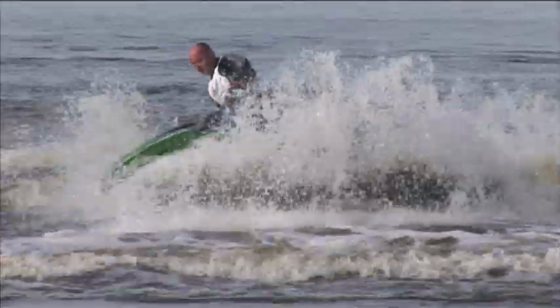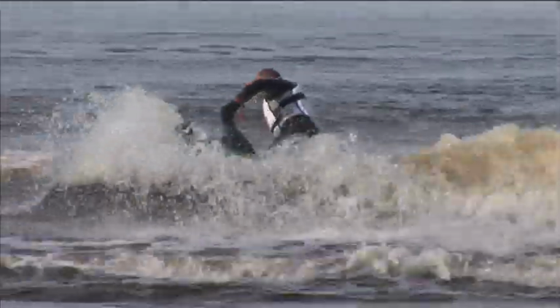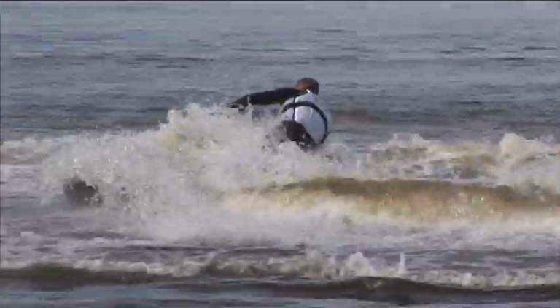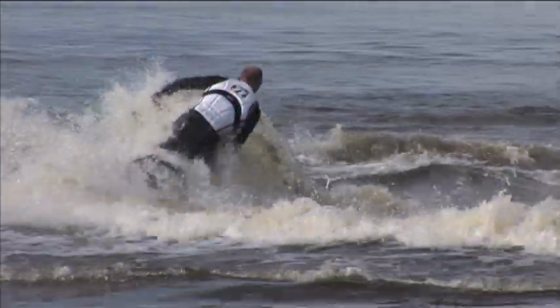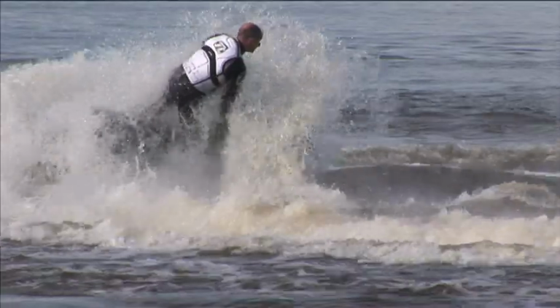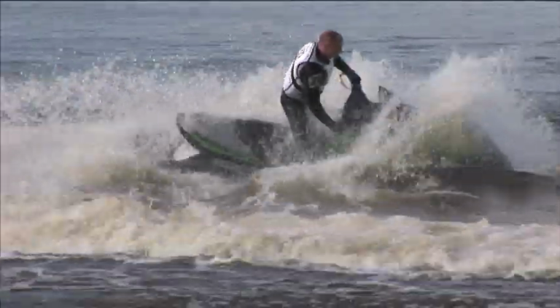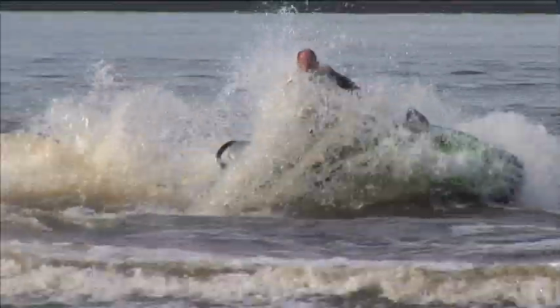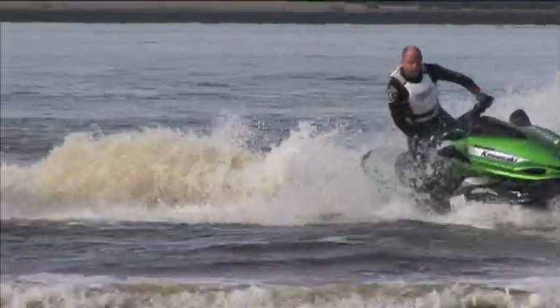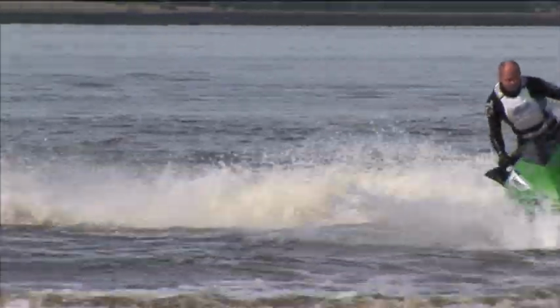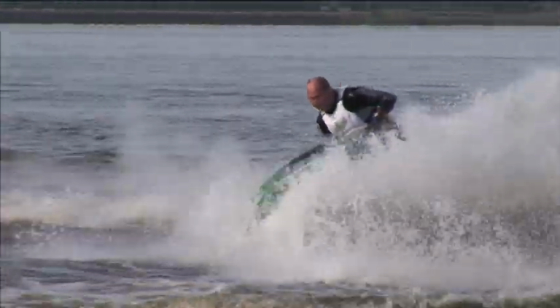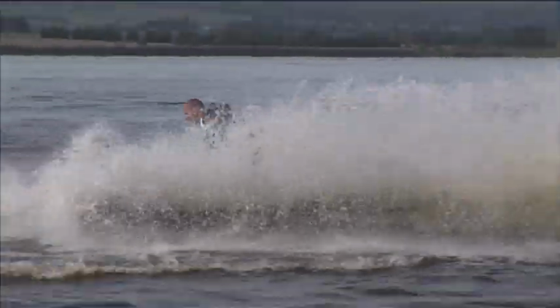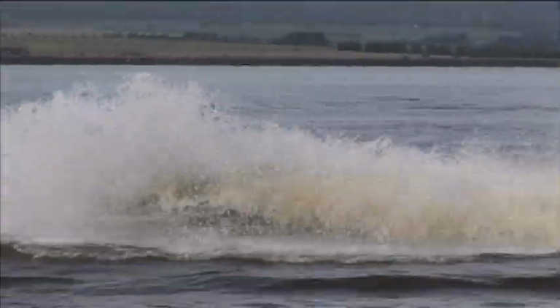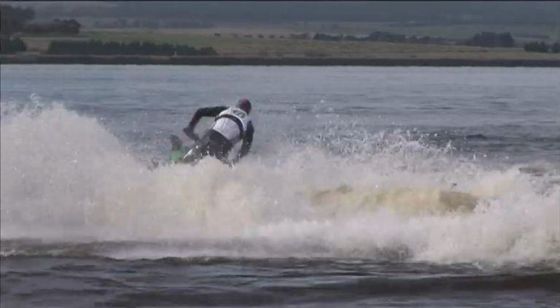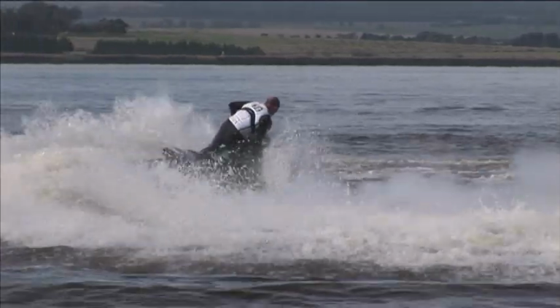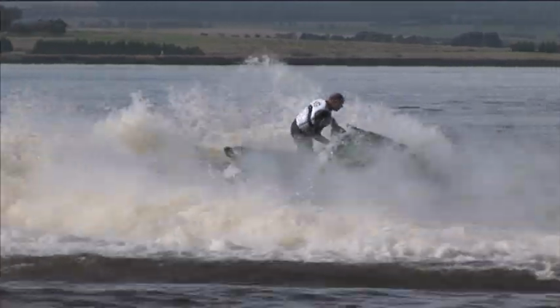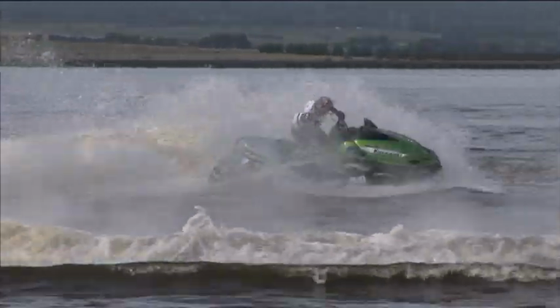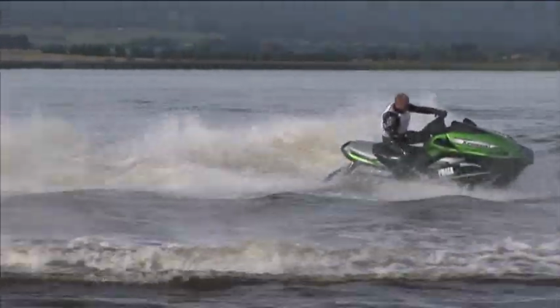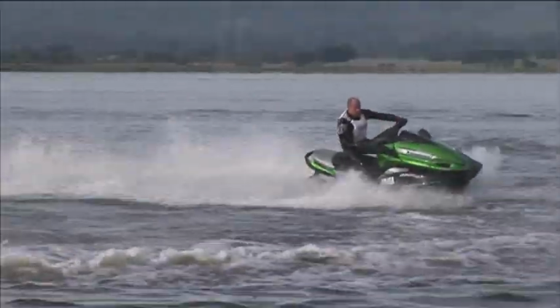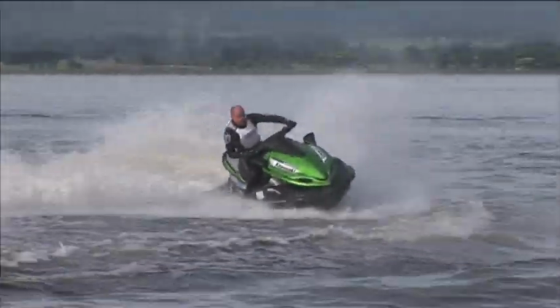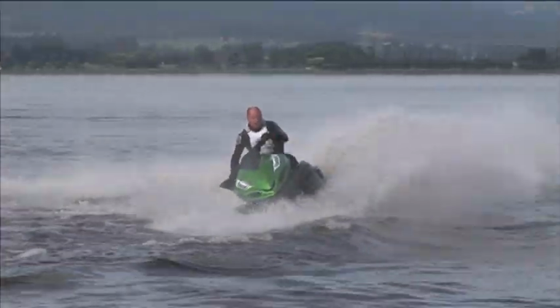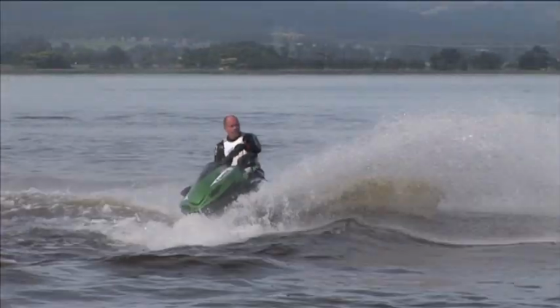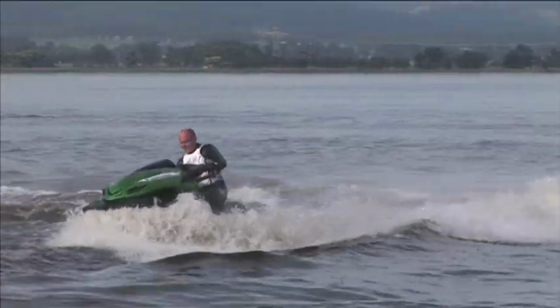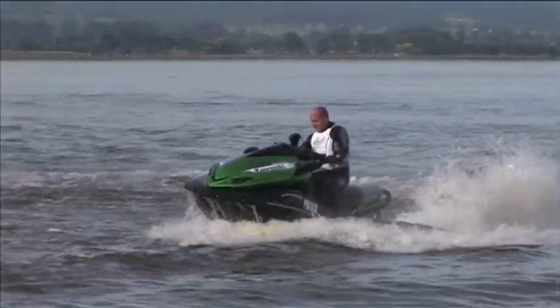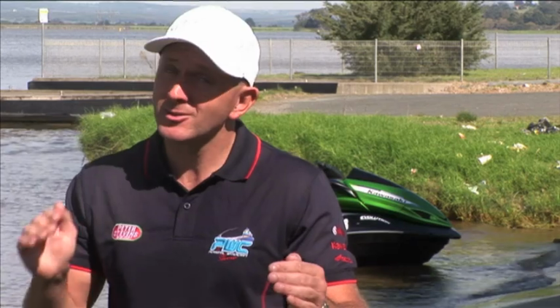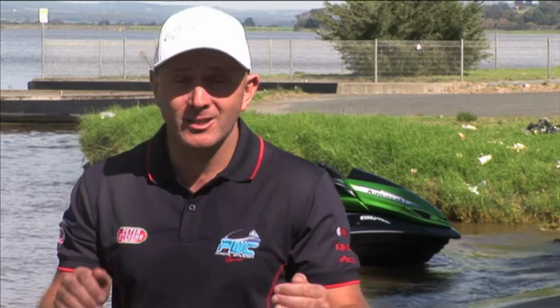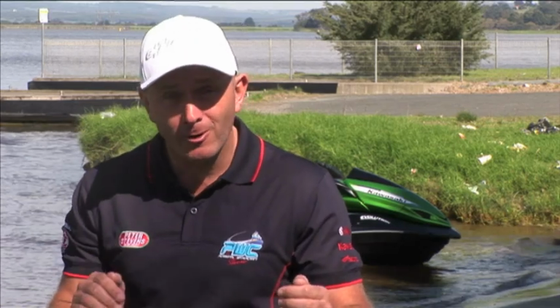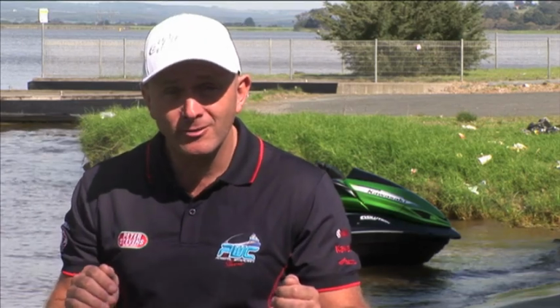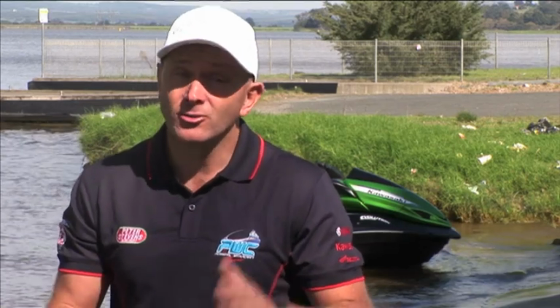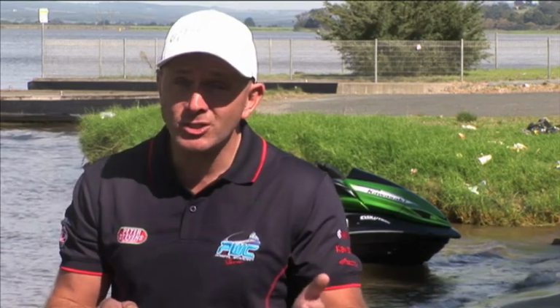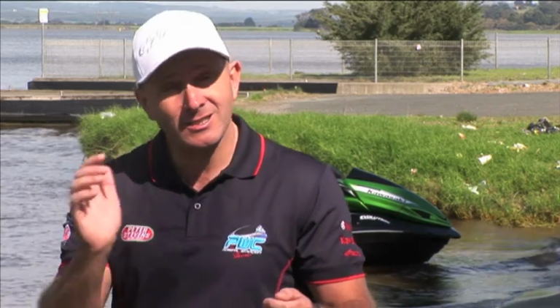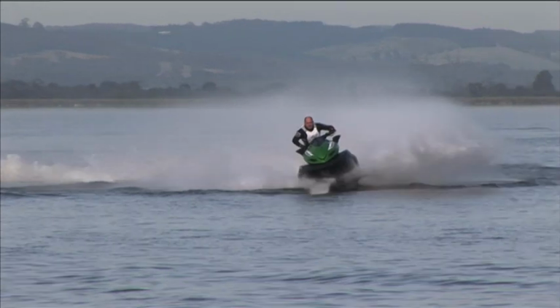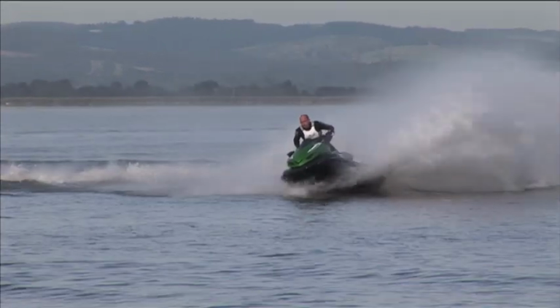Having ridden the previous model before, I know the hull's good in the ocean. Today we're out in the lake — it's pretty flat, so we're doing some dynamic stuff. But that hull is a really good ocean hull. It turns, it's responsive, stable — fantastic.